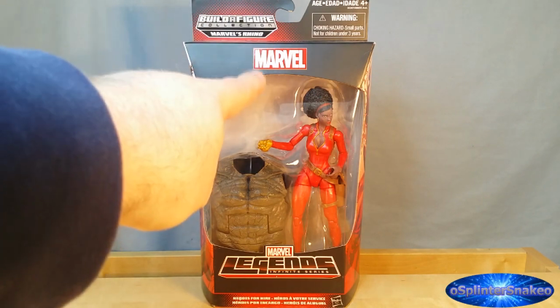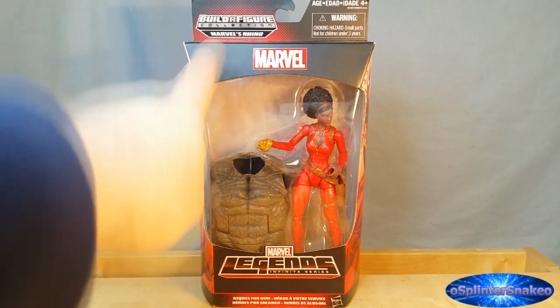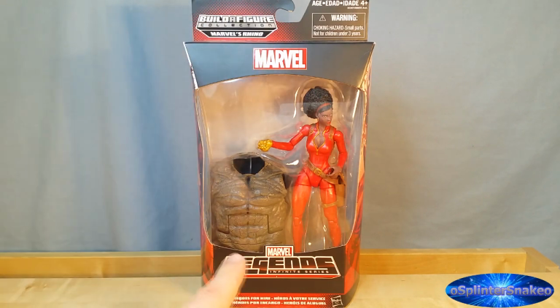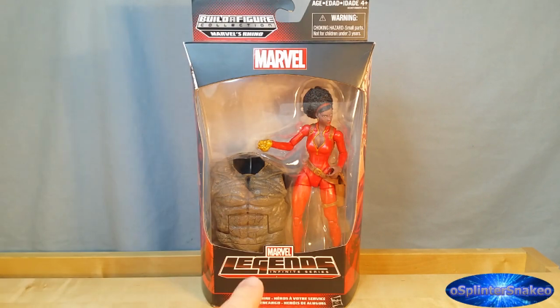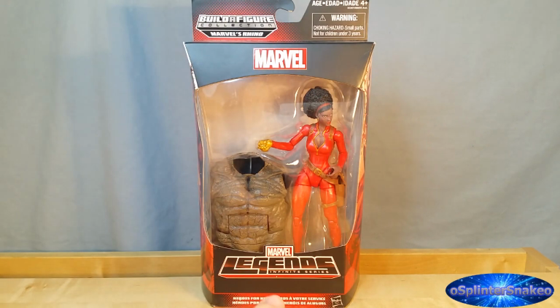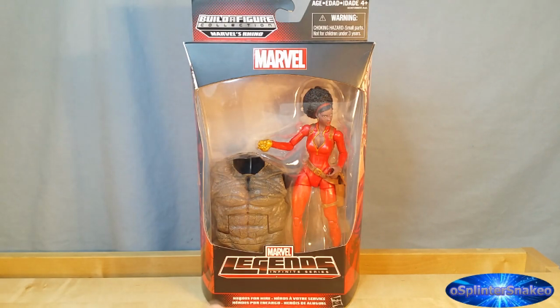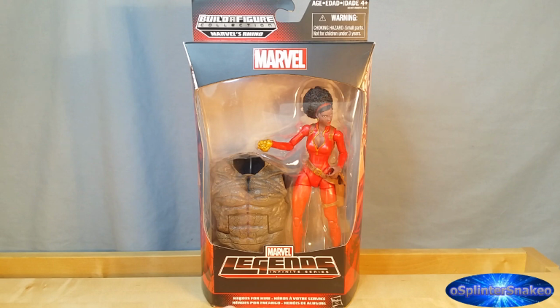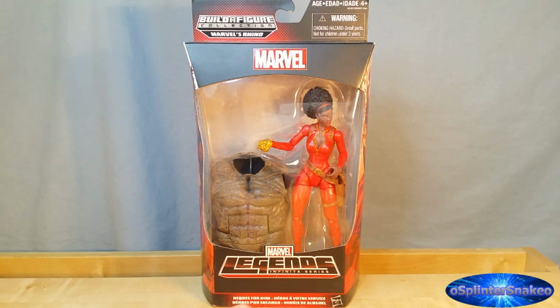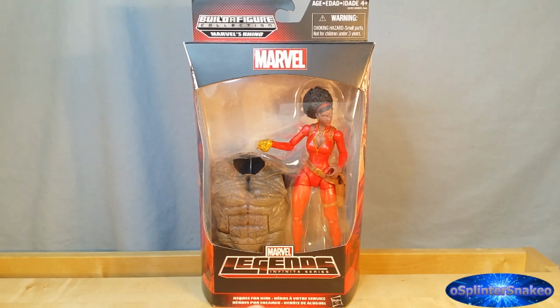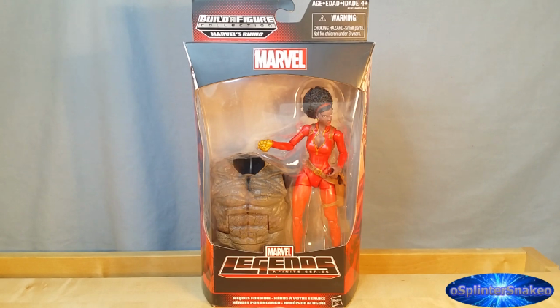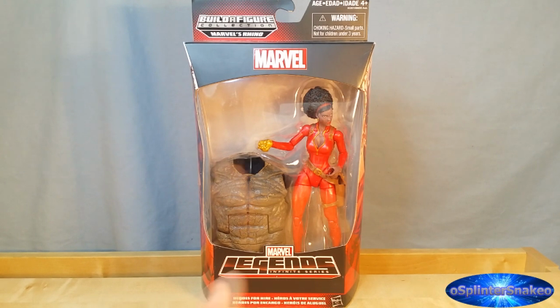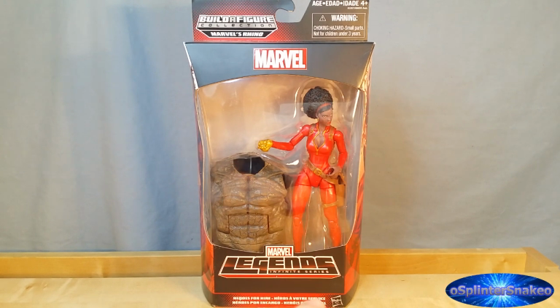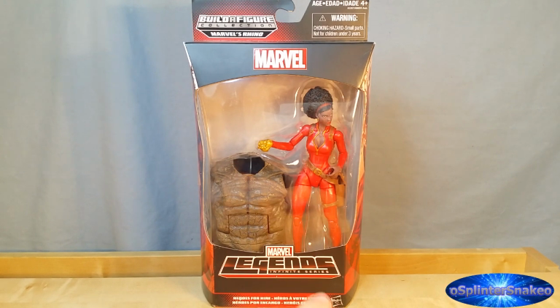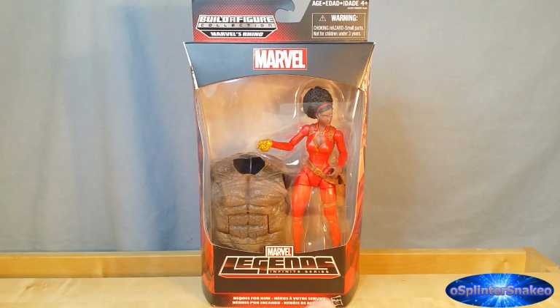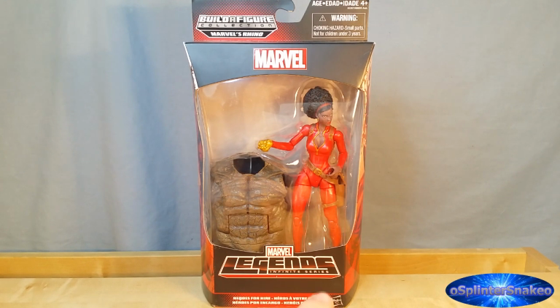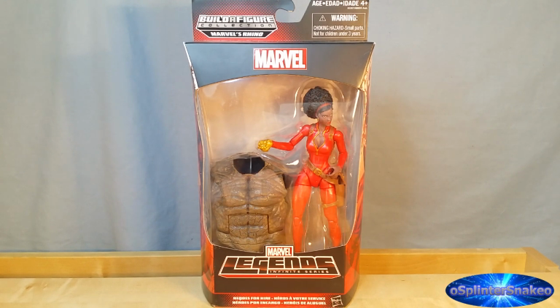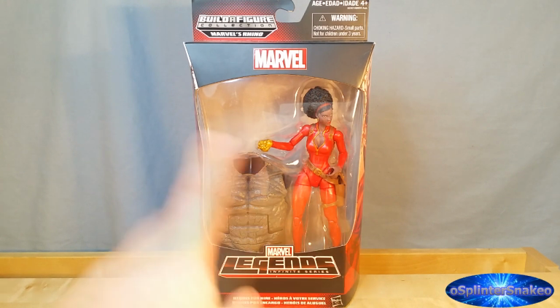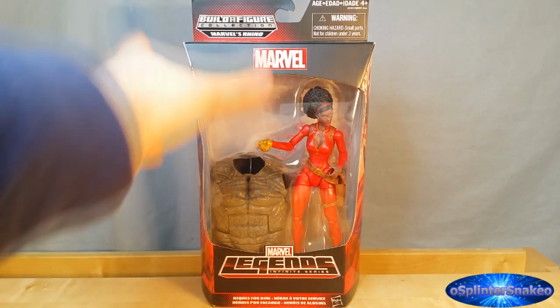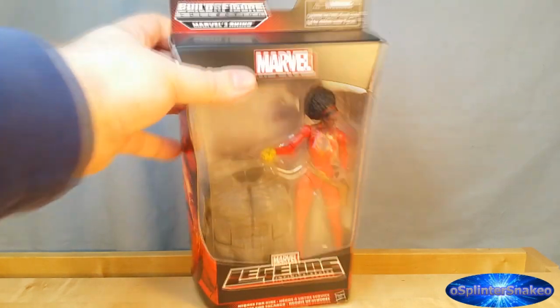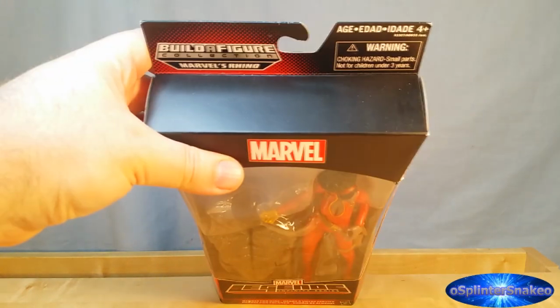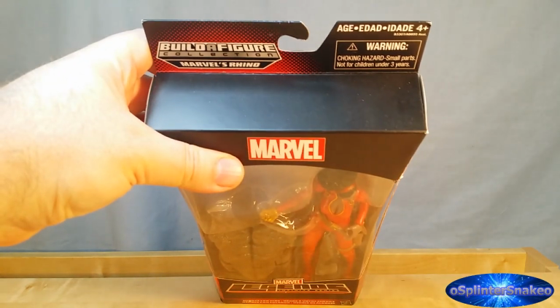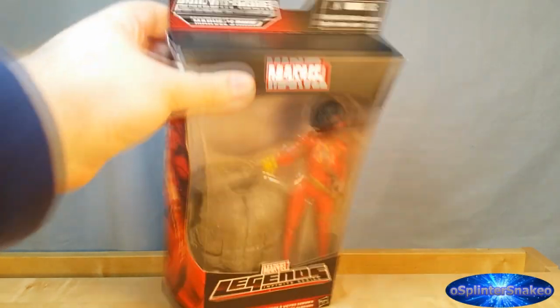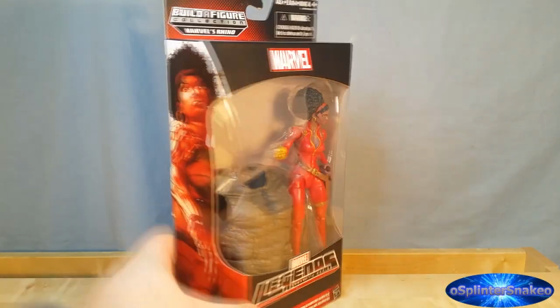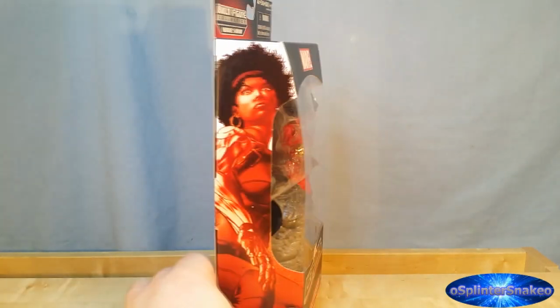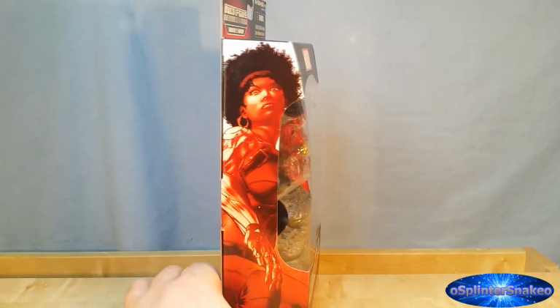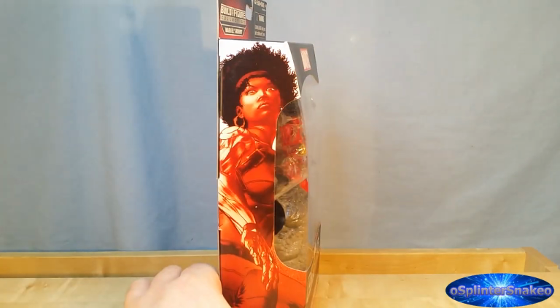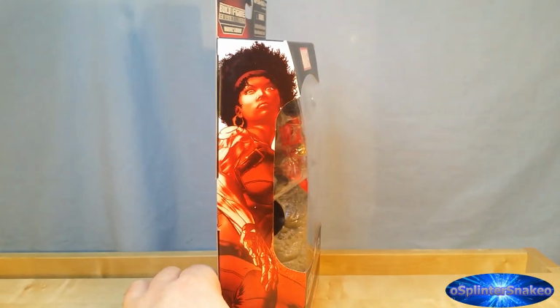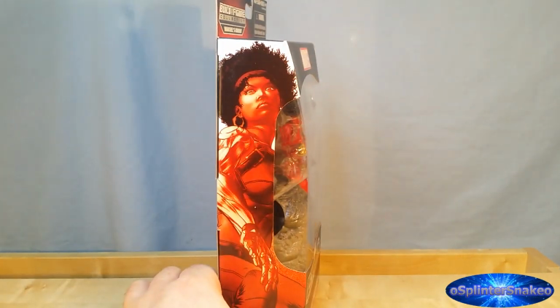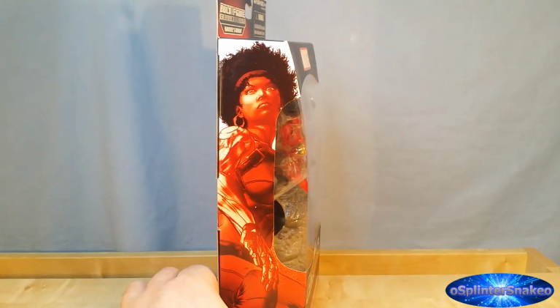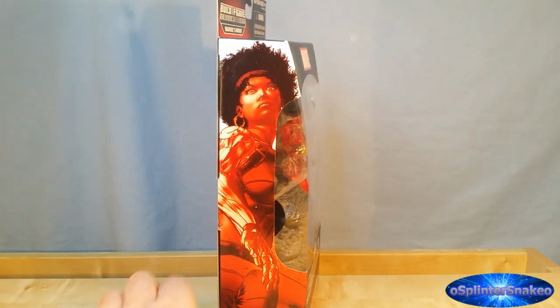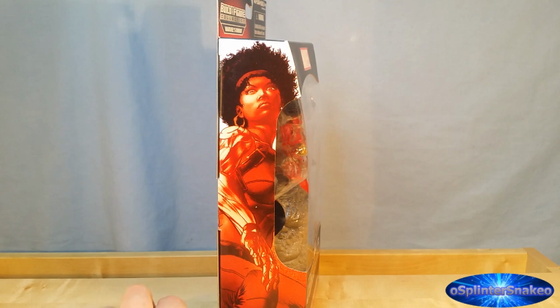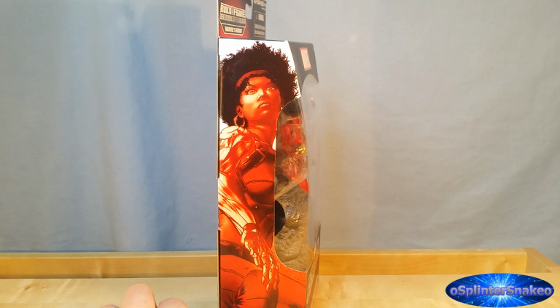The Marvel logo there, the Marvel Legends Infinite Series there, and Heroes for Hire in multiple languages down there. Nothing on the very top there. On this side you can see a picture of Misty in some nice cool comic art.